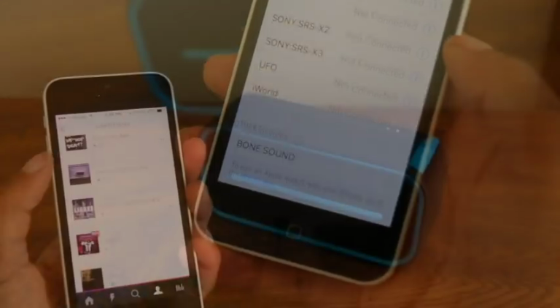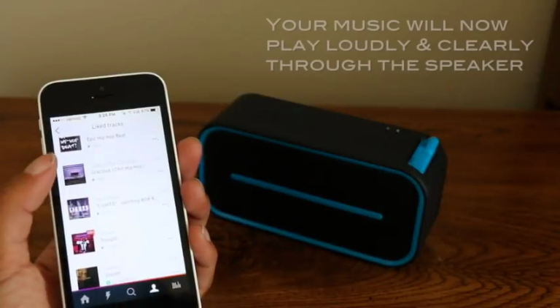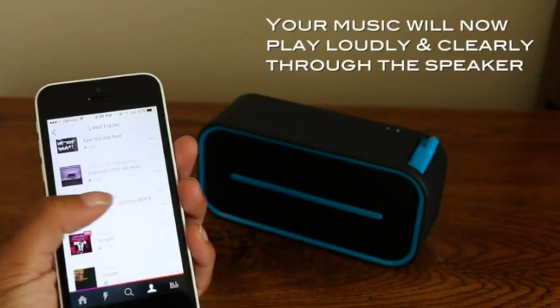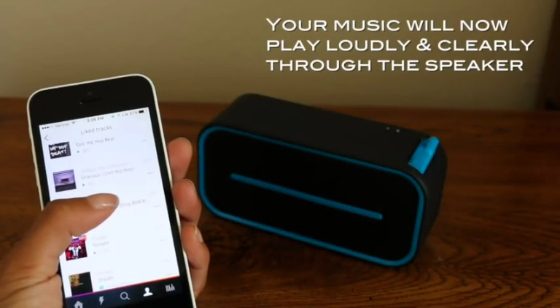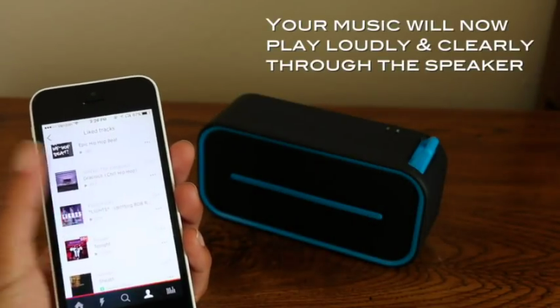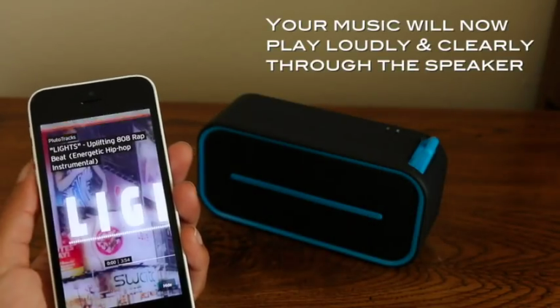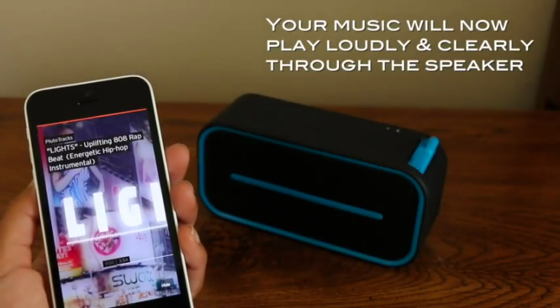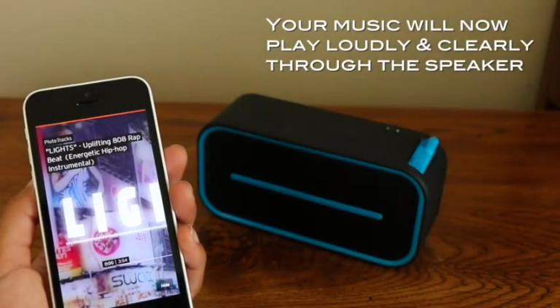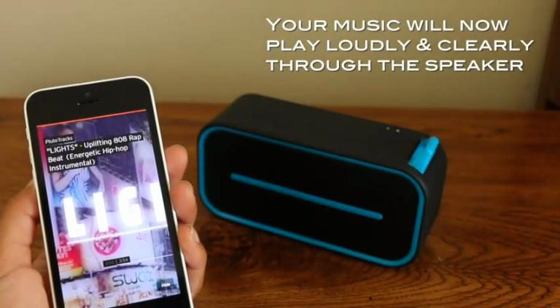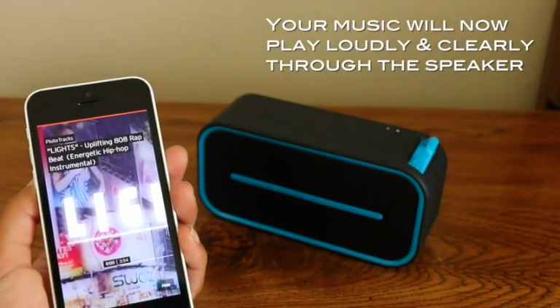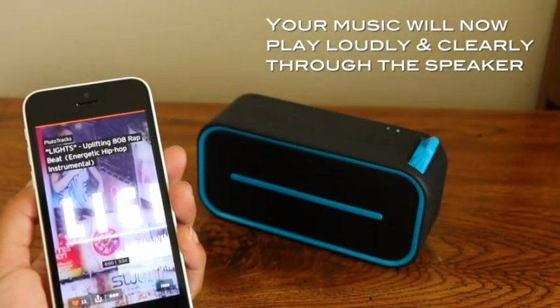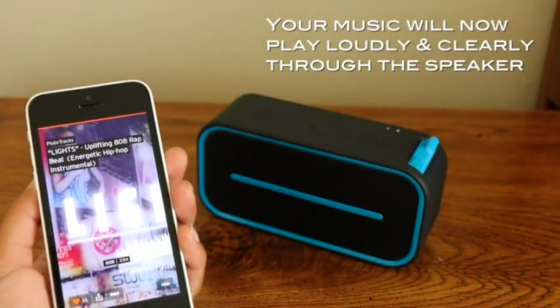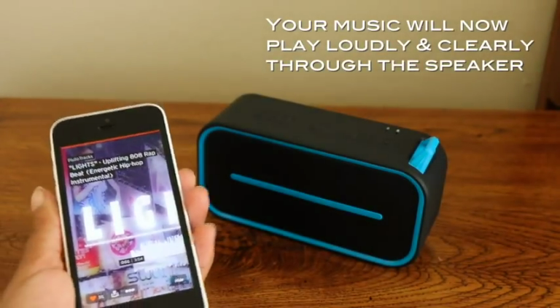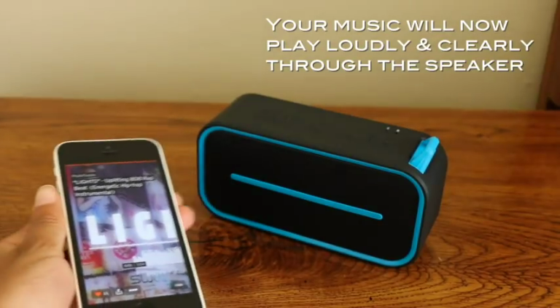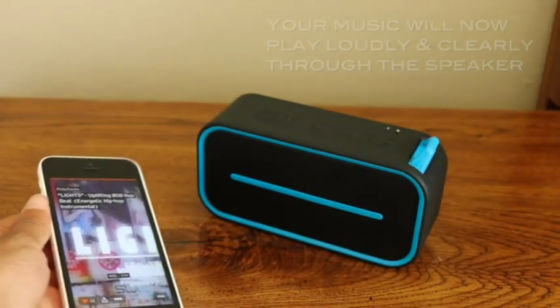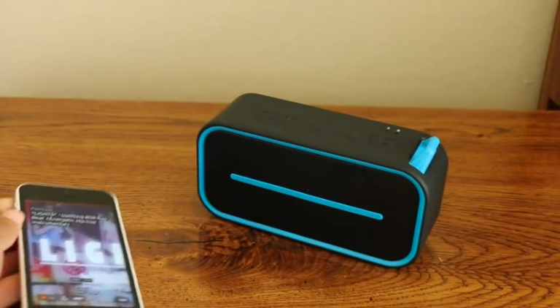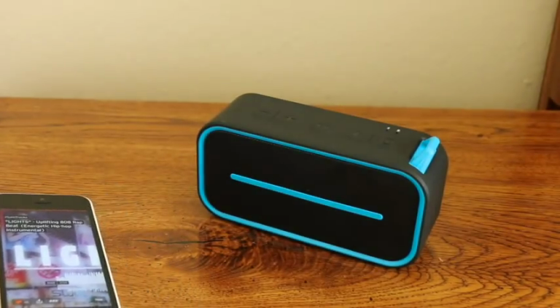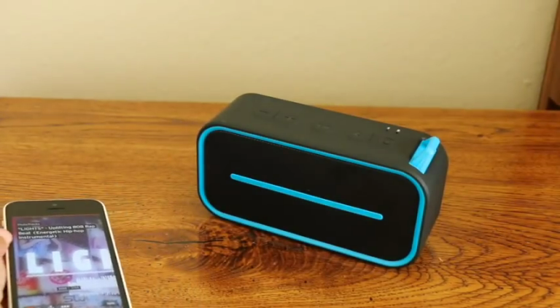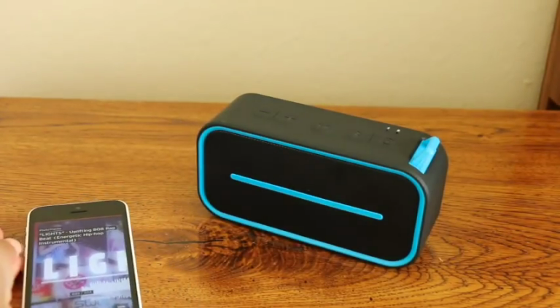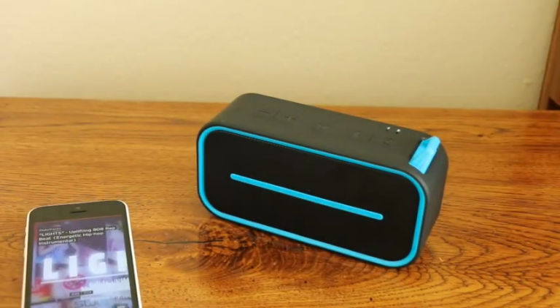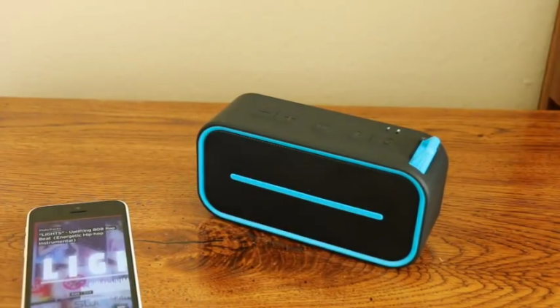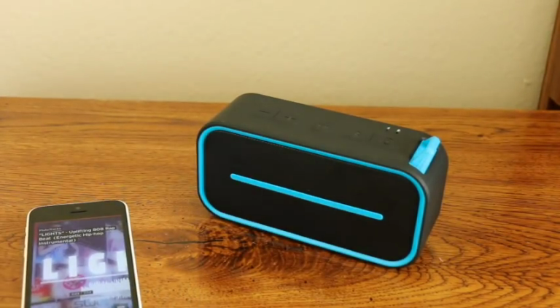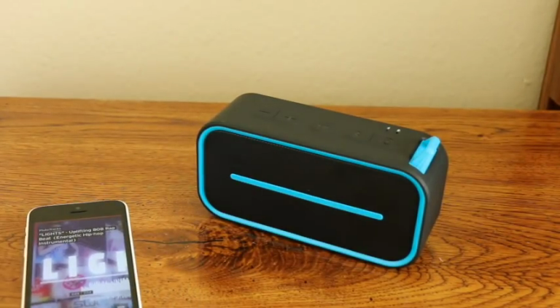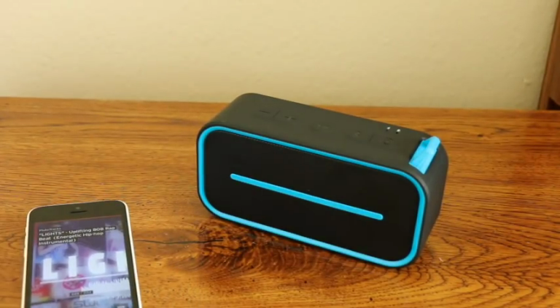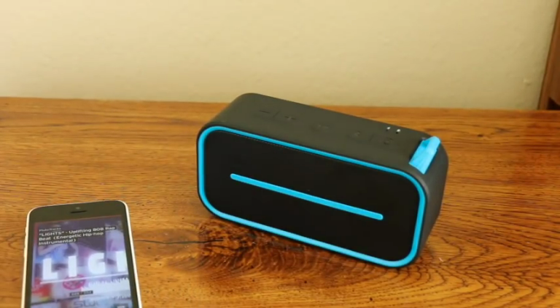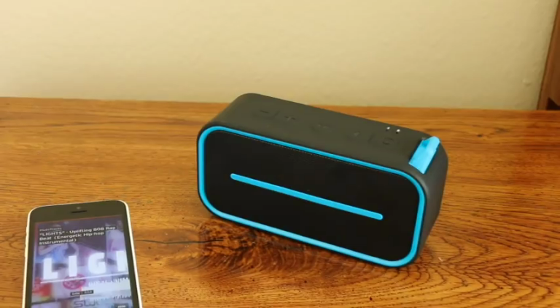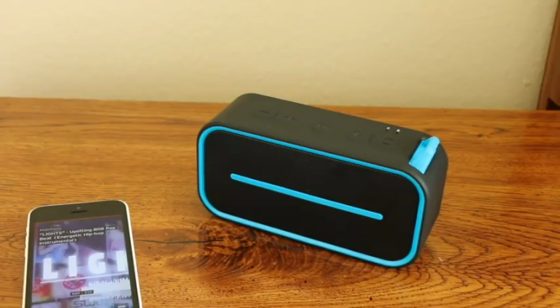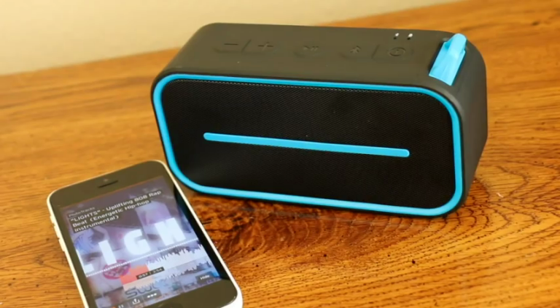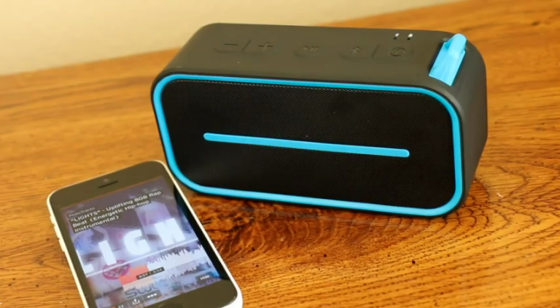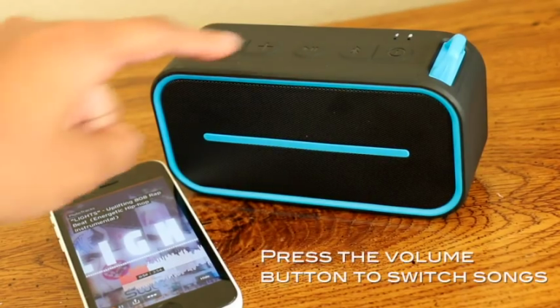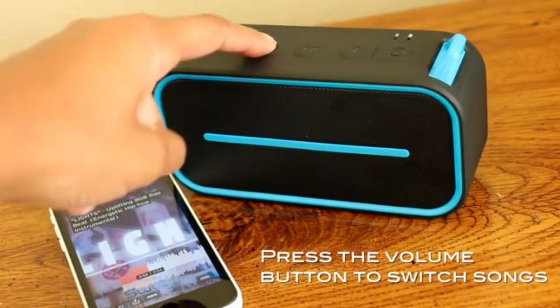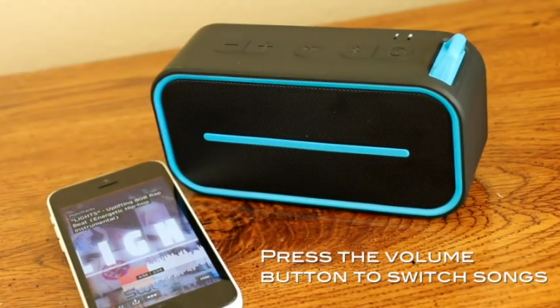You can now play your music loudly and clearly through the speaker. Switch songs by pressing the volume button.